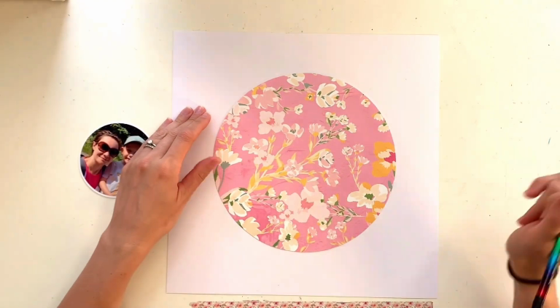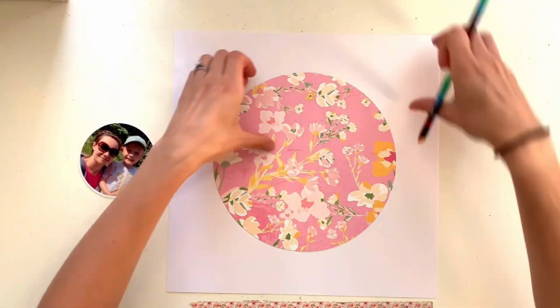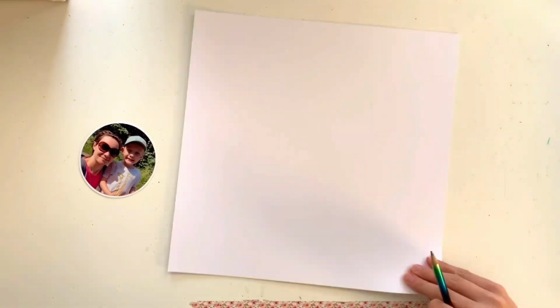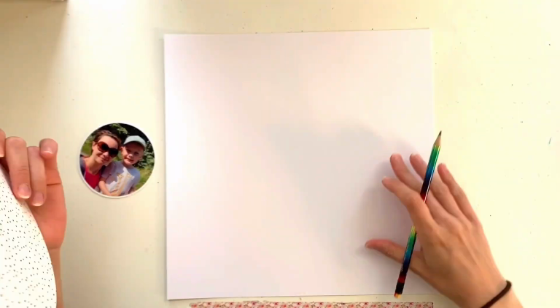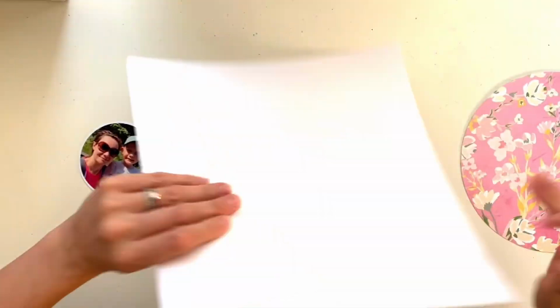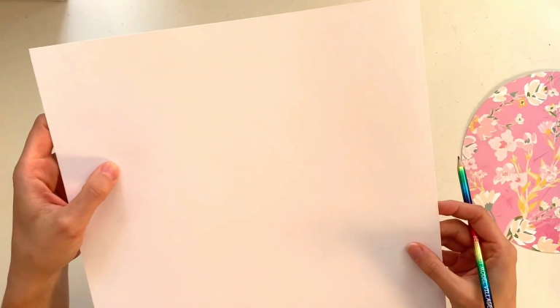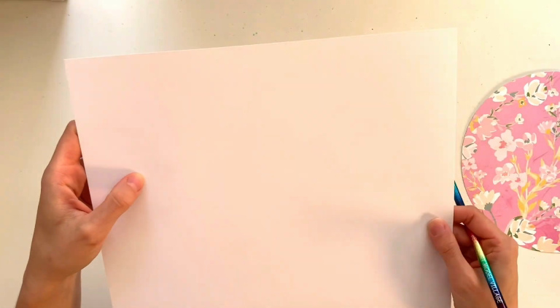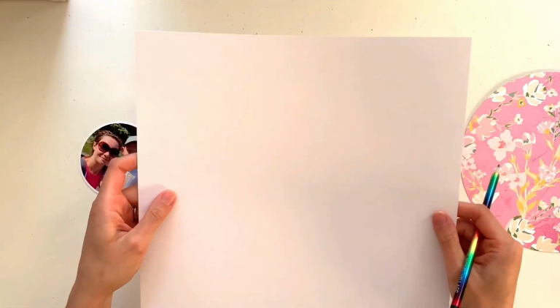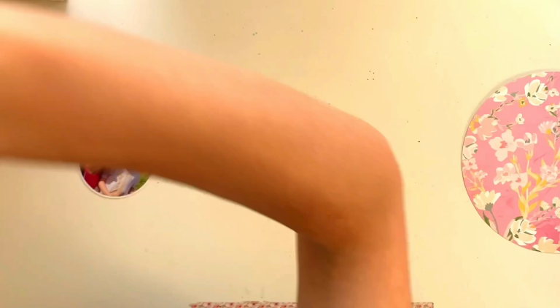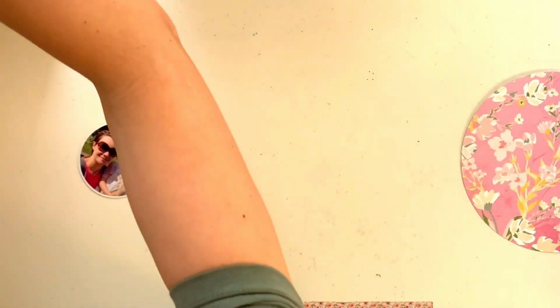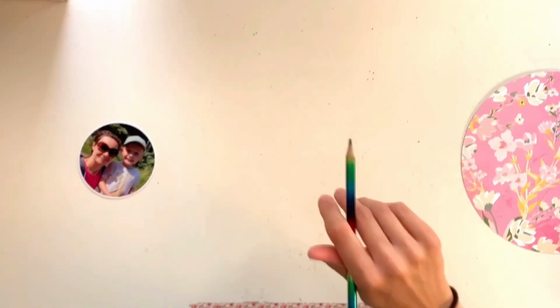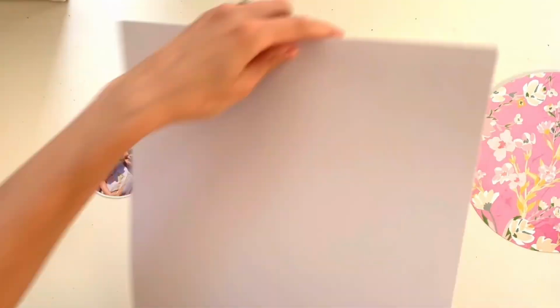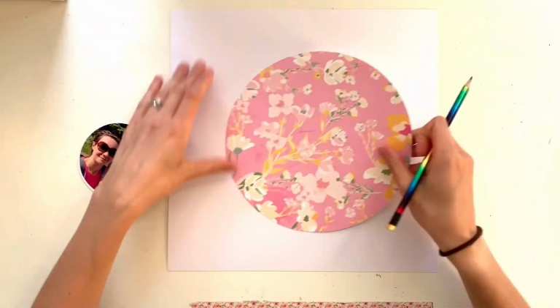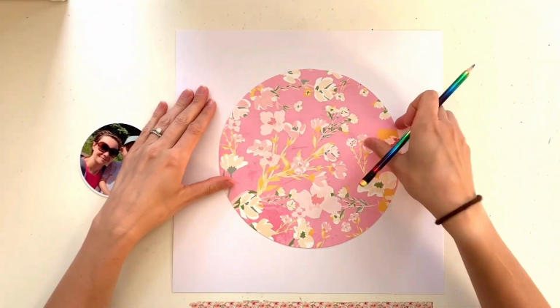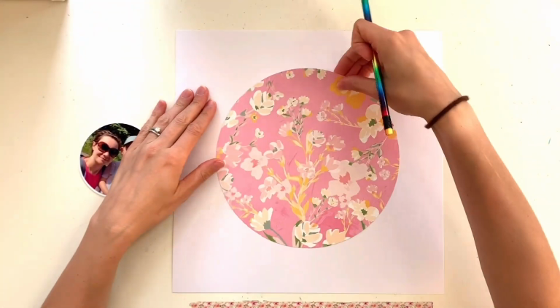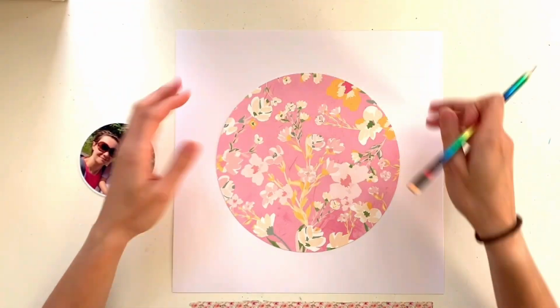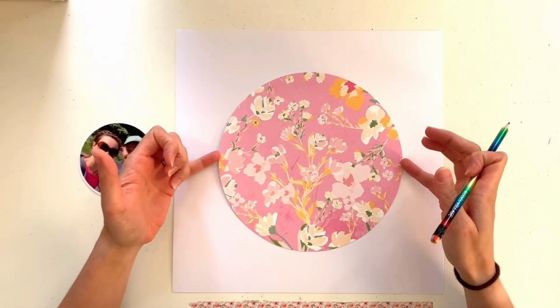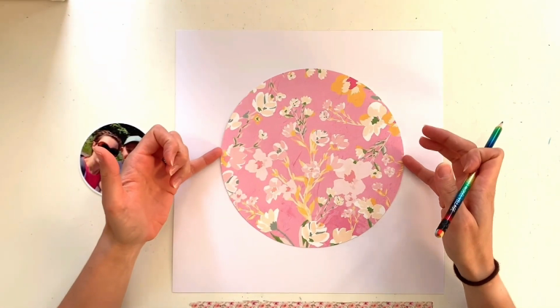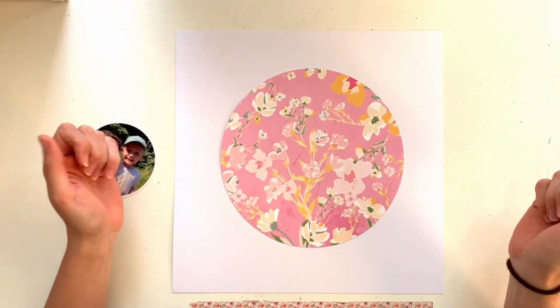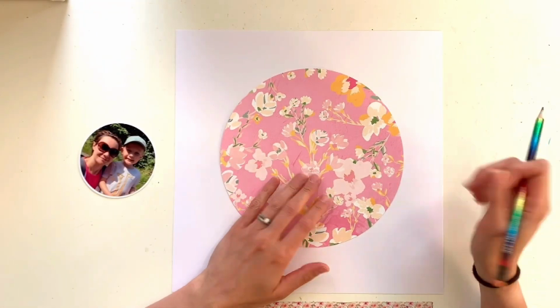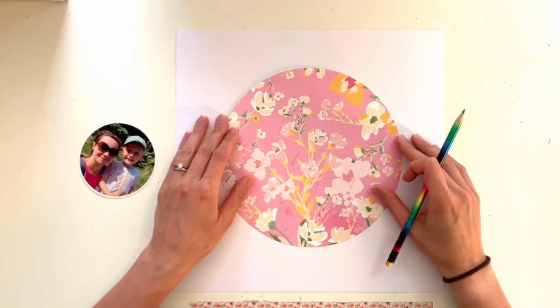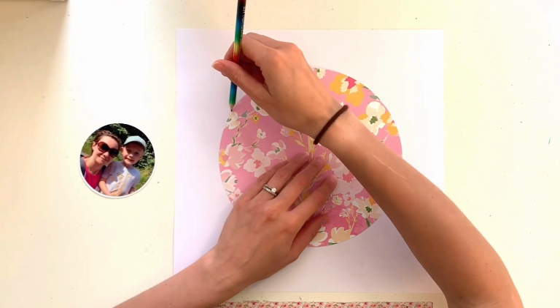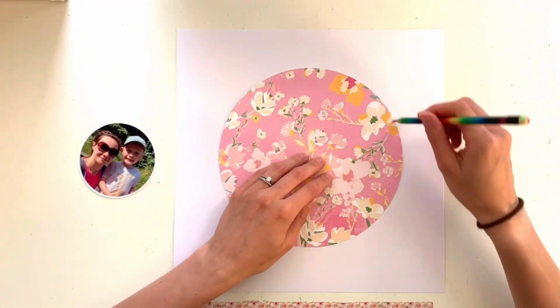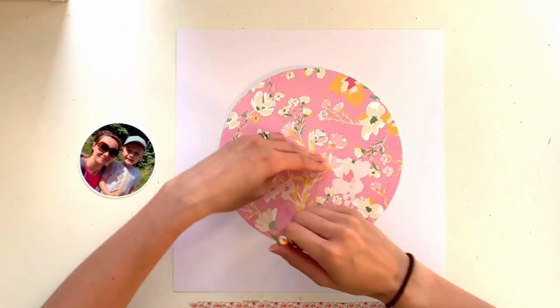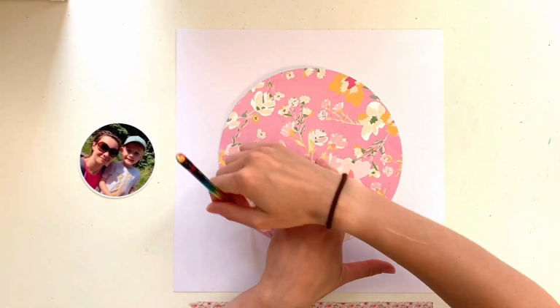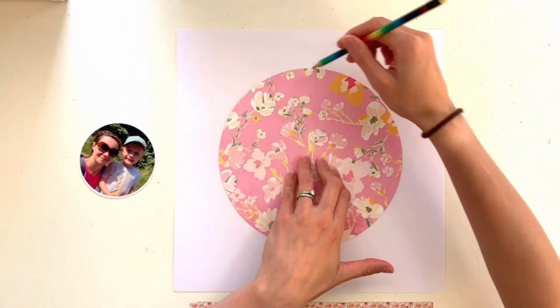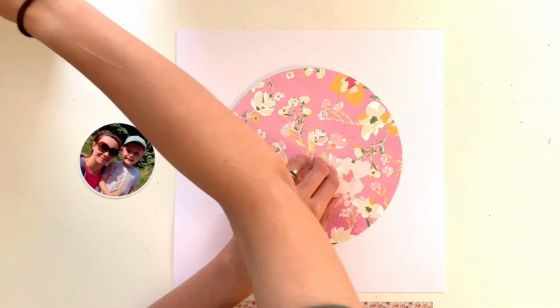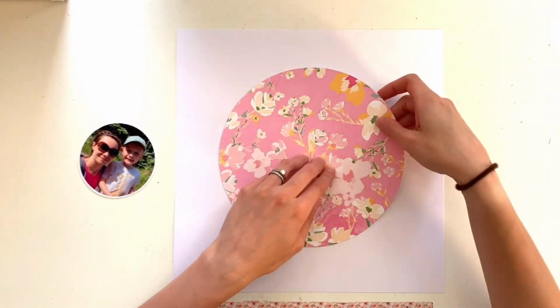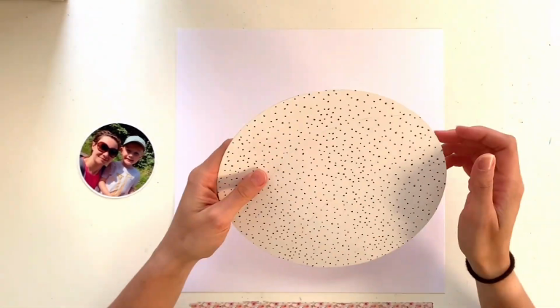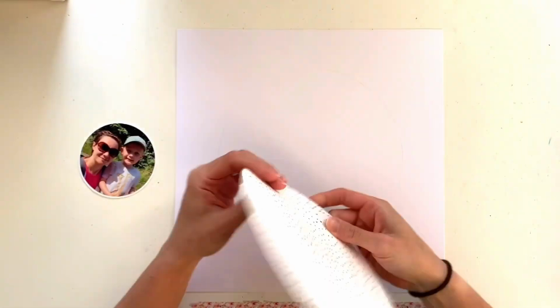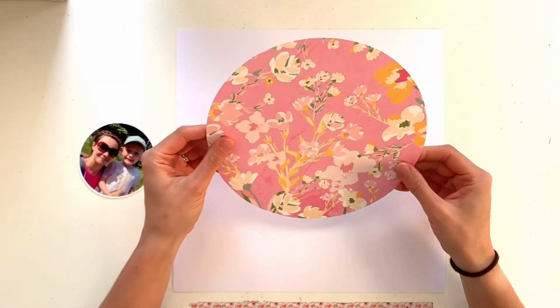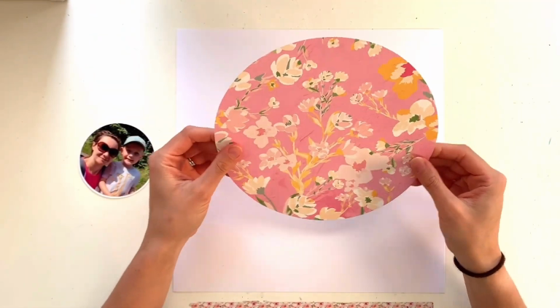Apologies for the lighting in this video — it's that time of year where my little boy goes to bed, I sit down at my desk in the evening, and just as the sun's going down it shines right through into my craft room.